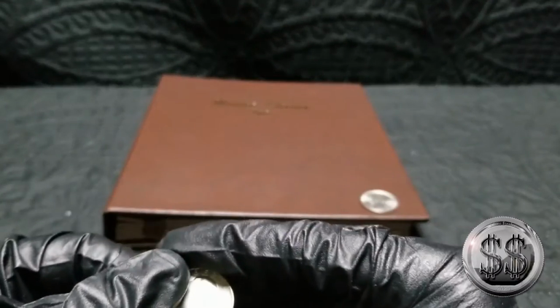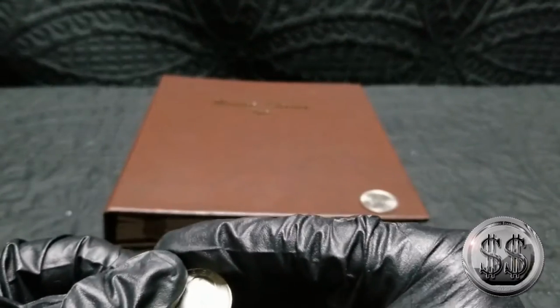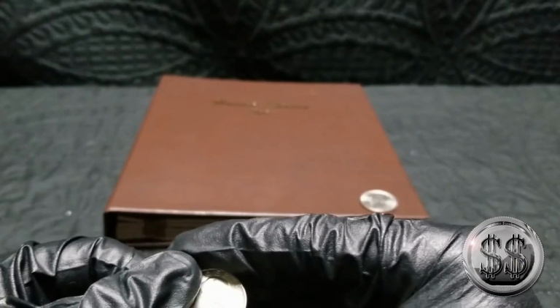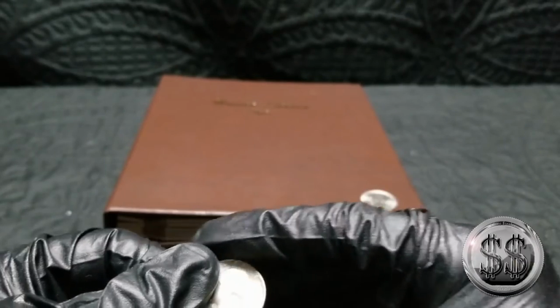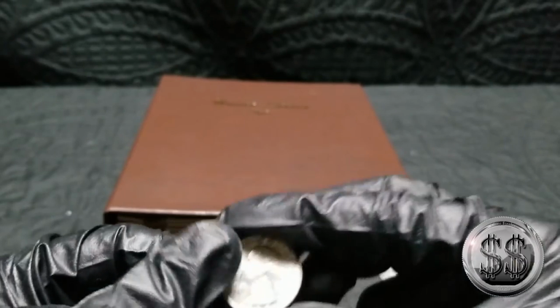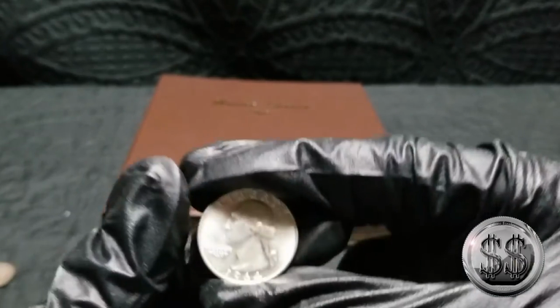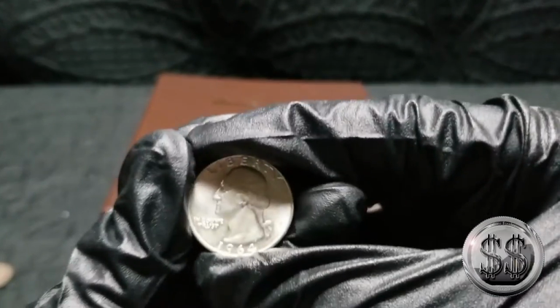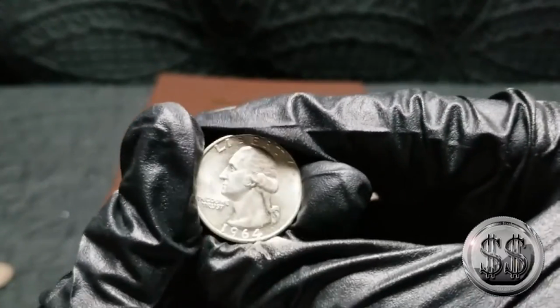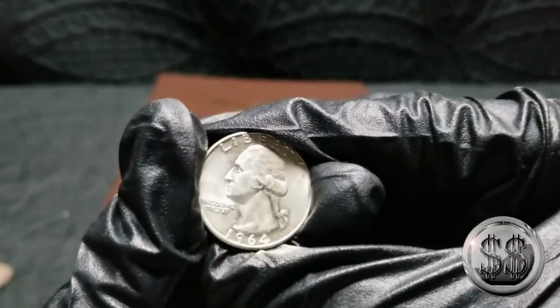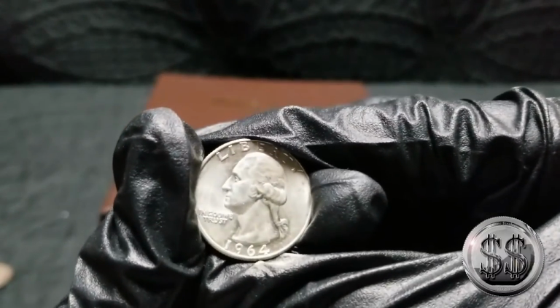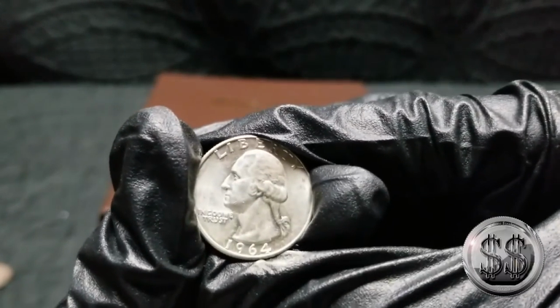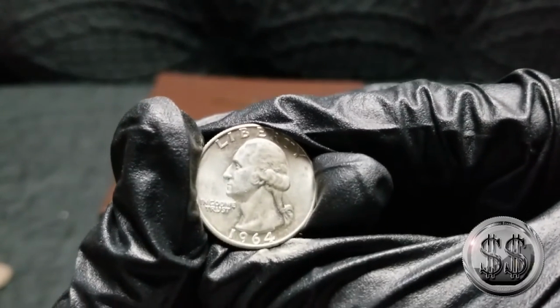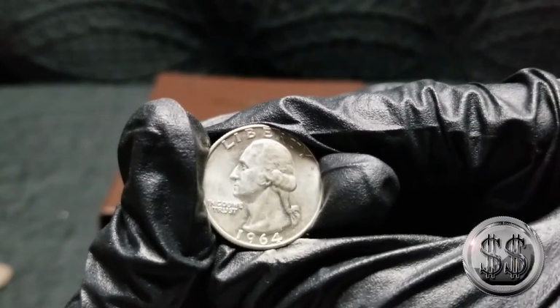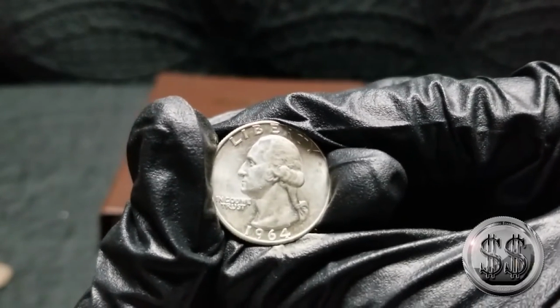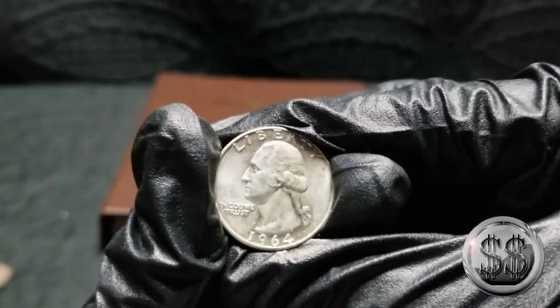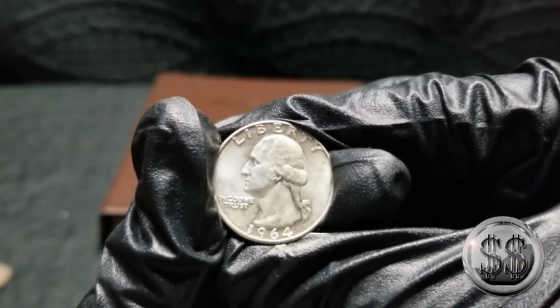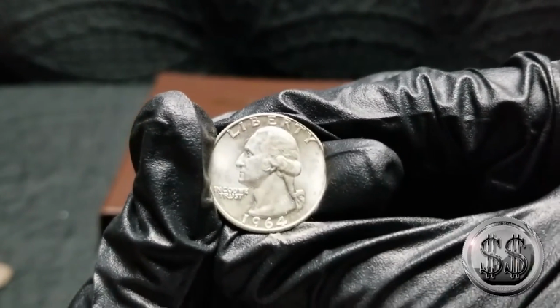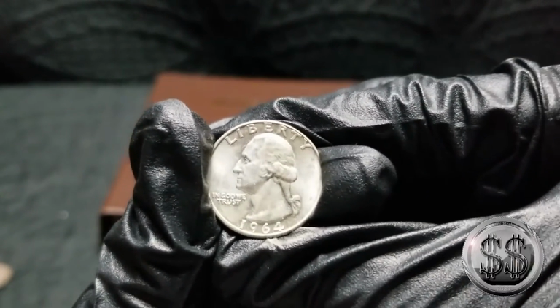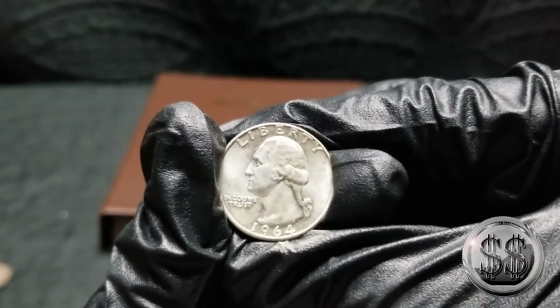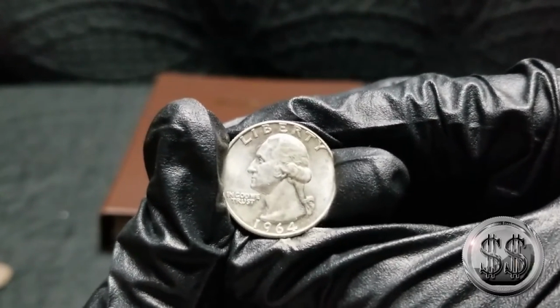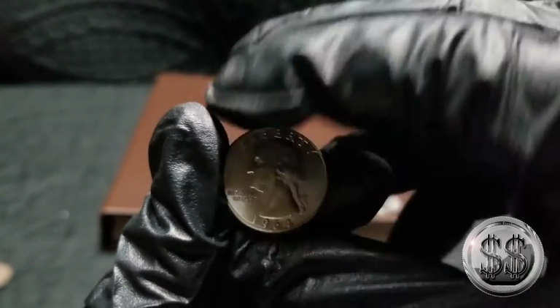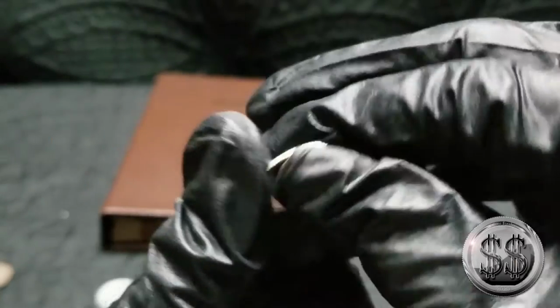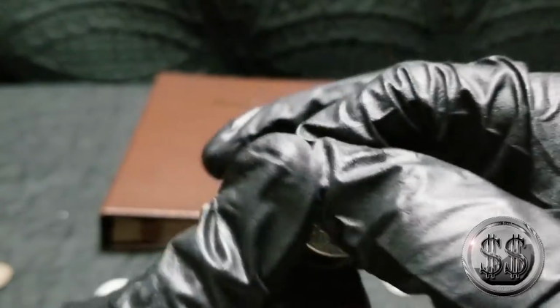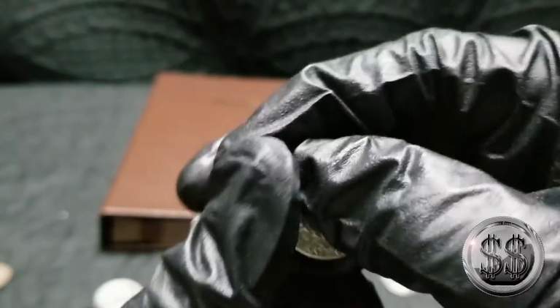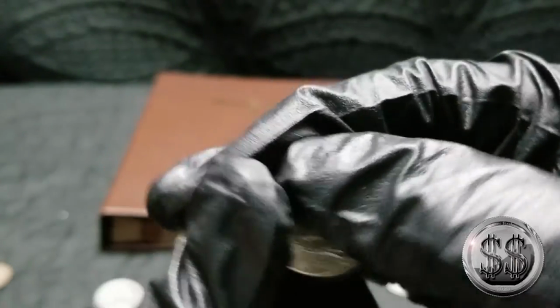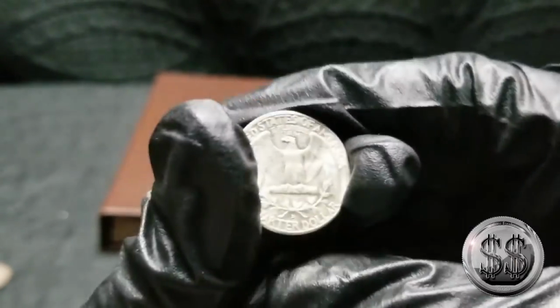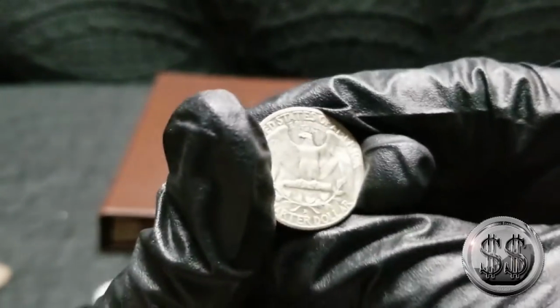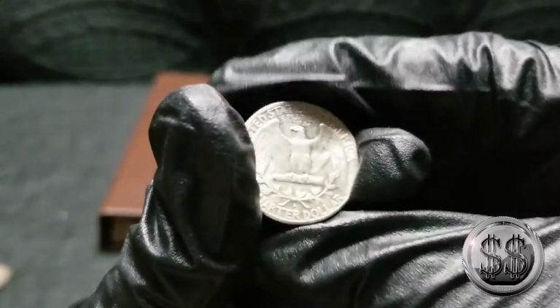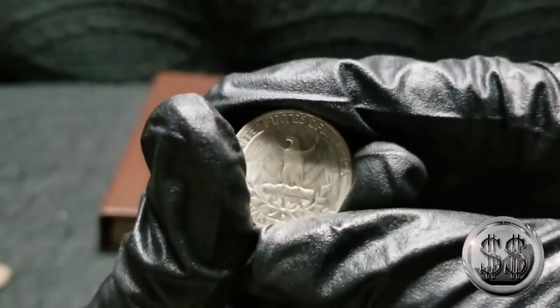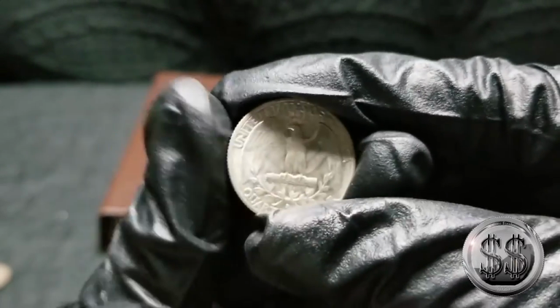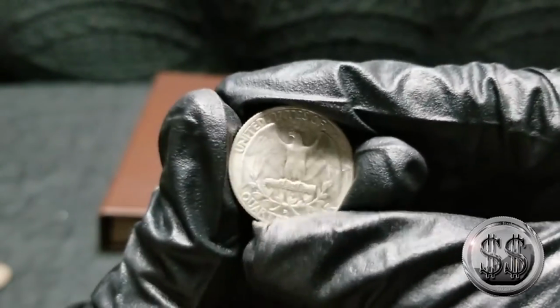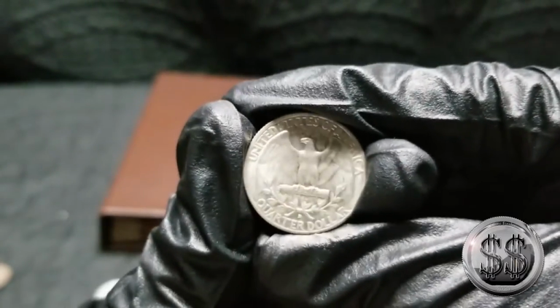And we got a 1964 — just your regular 1964 silver Washington.